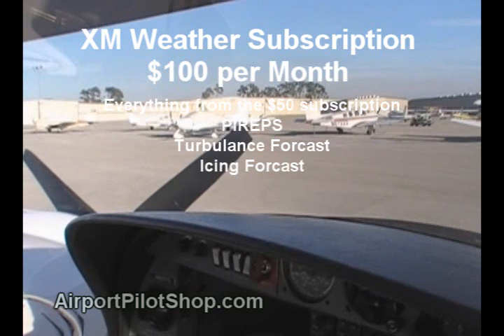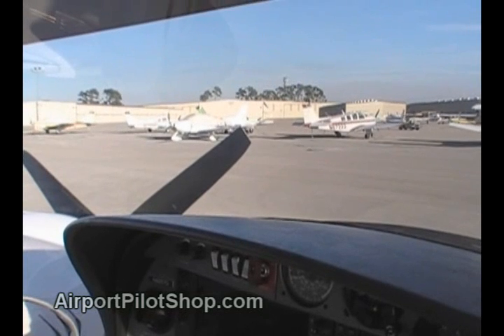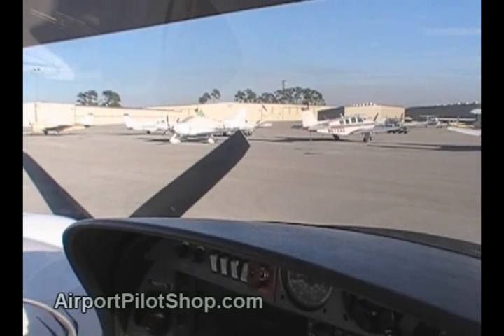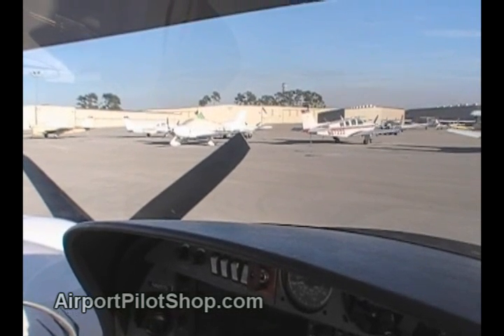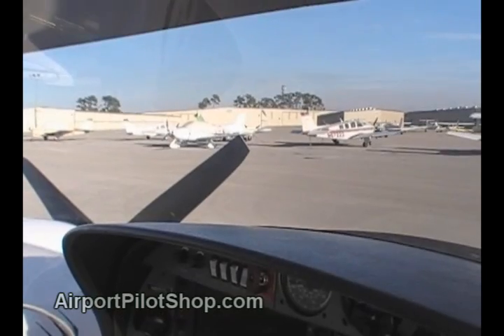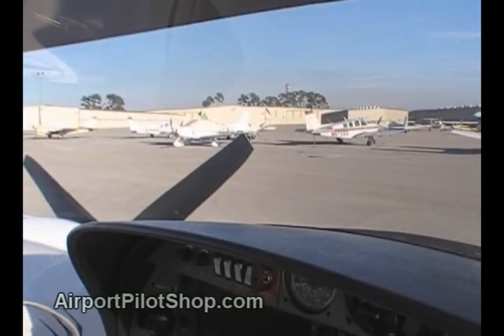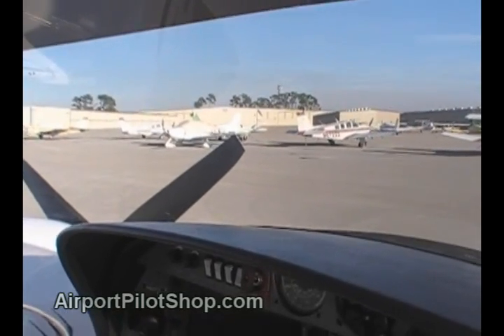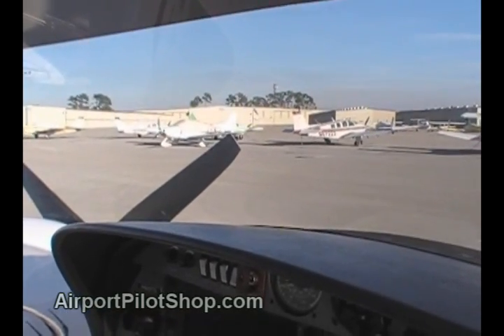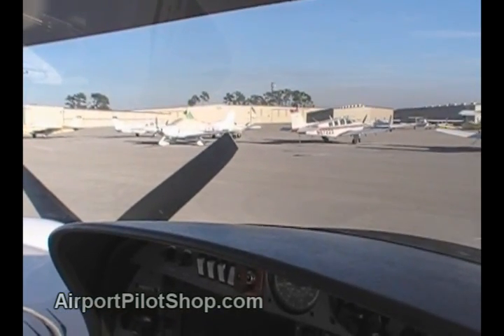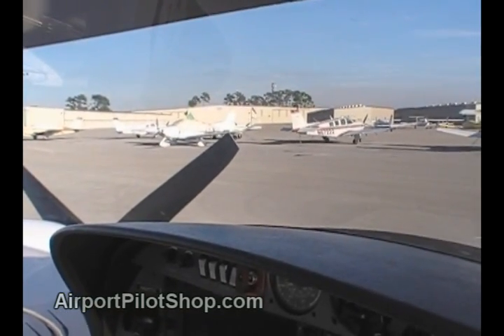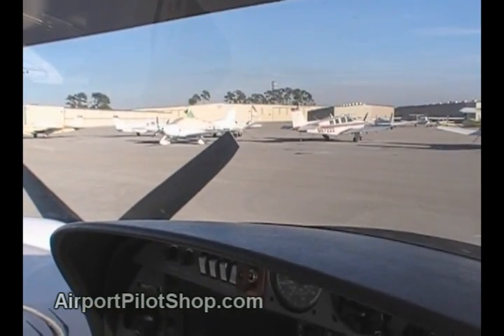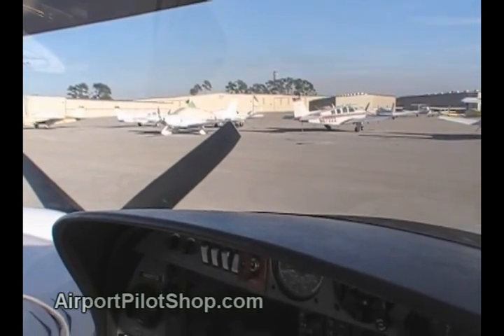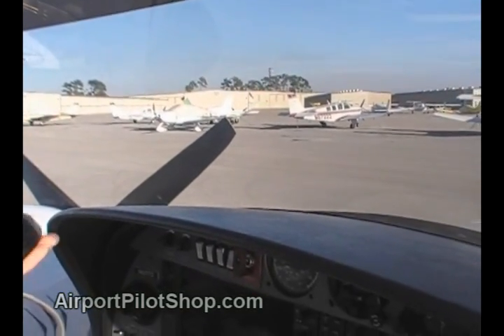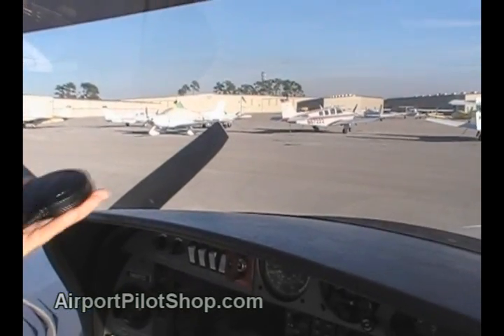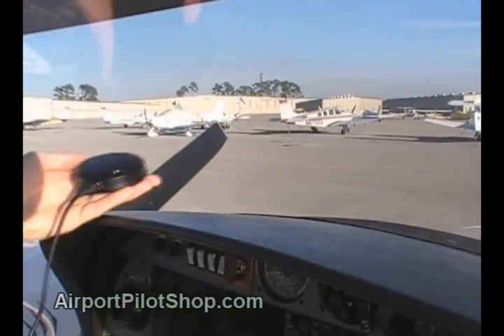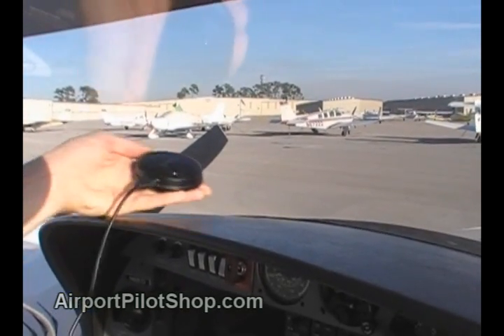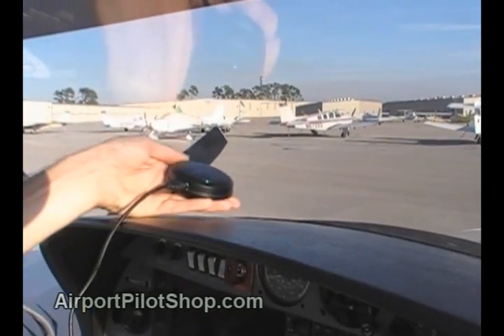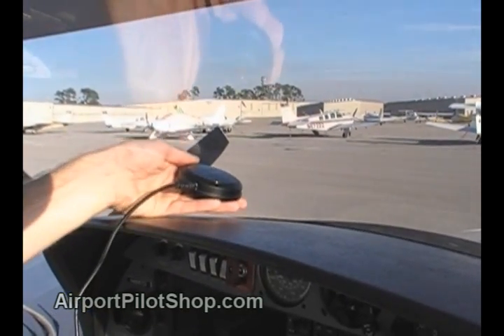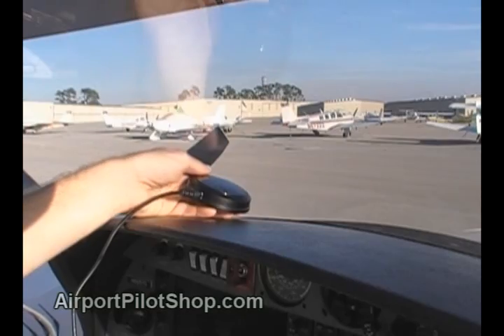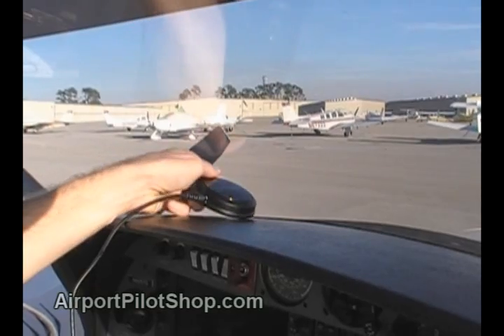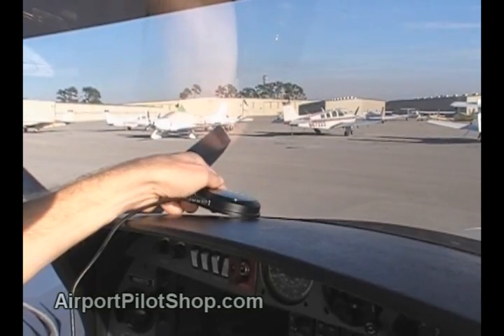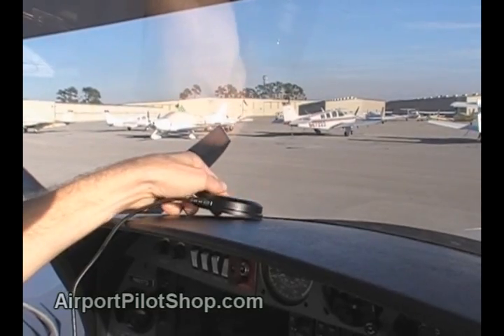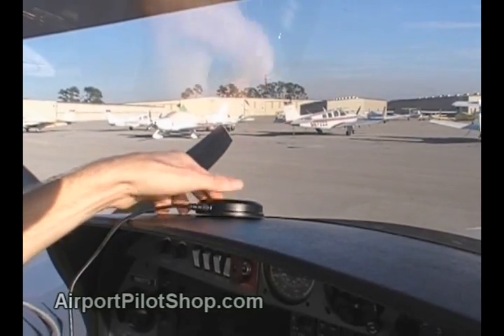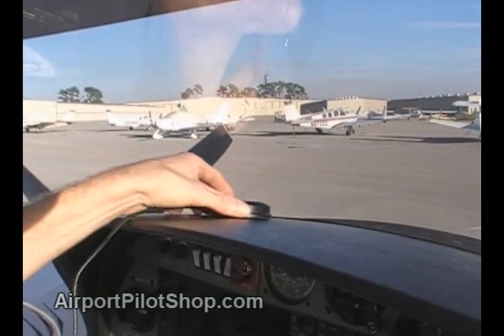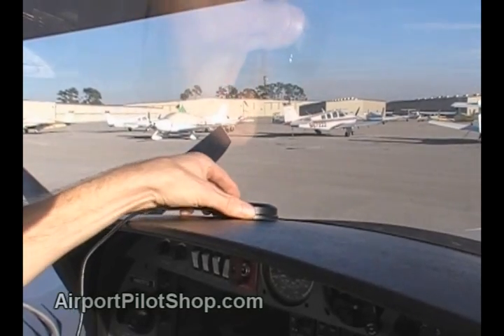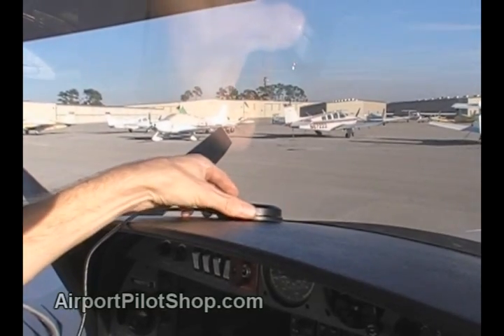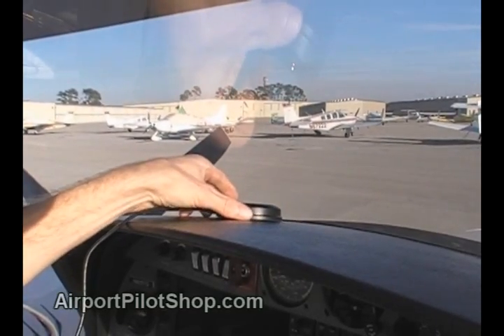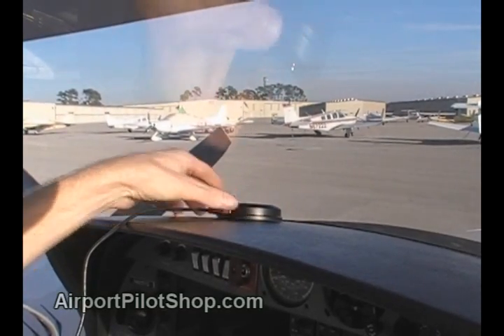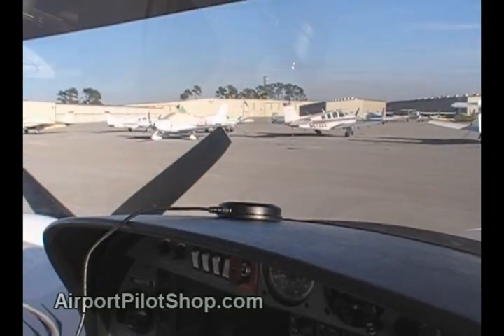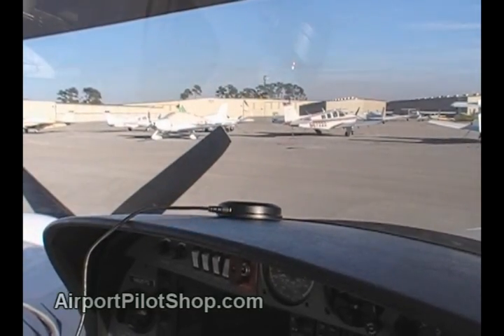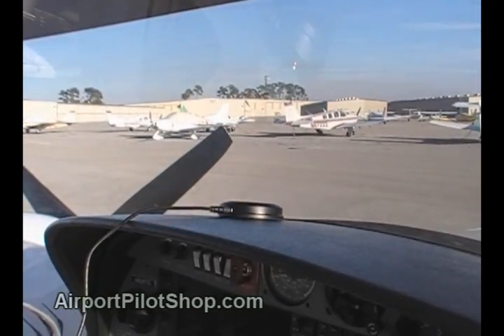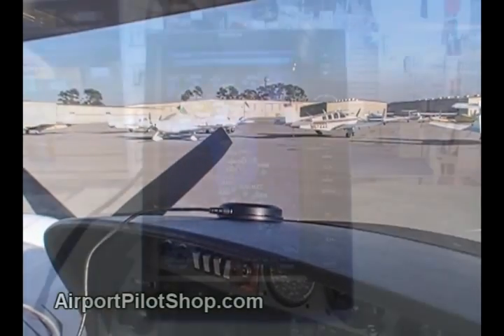The subscription is maintained through XM Radio, and the information is obtained through an antenna that plugs into the USB port on the side of the unit. A clear view of the sky is required to receive weather data.